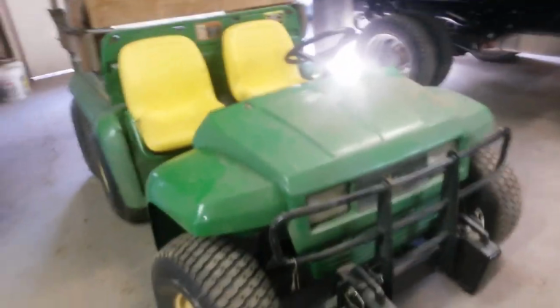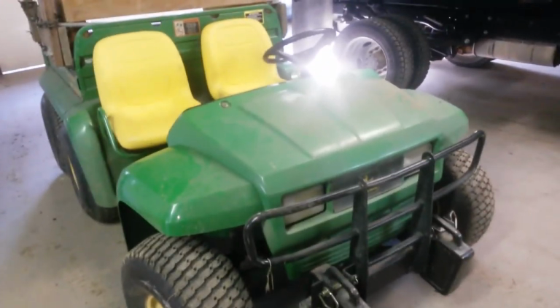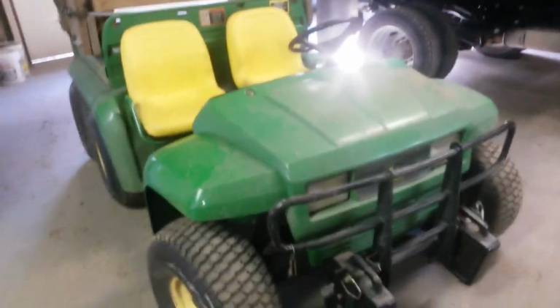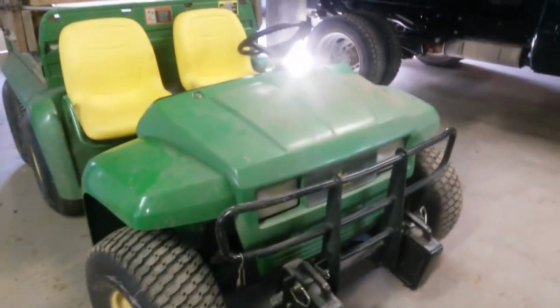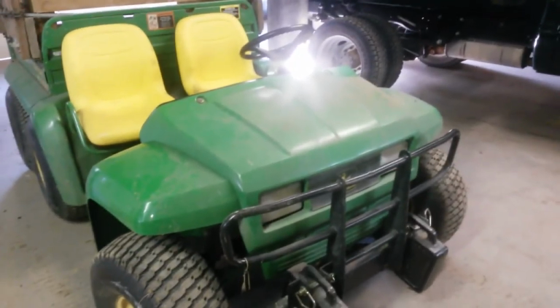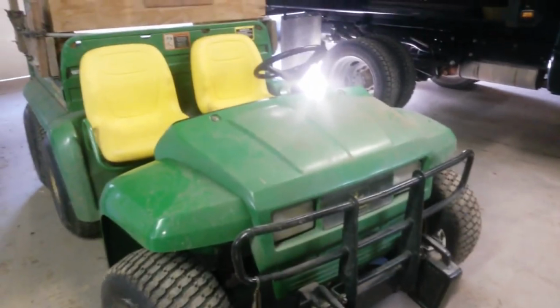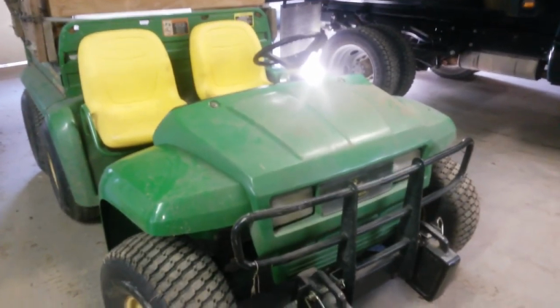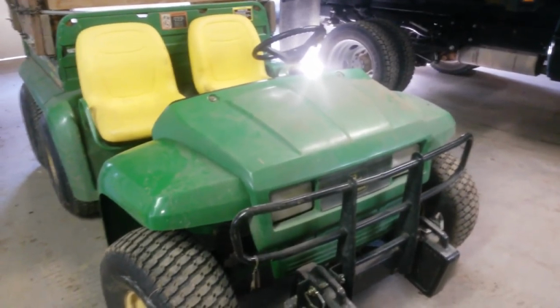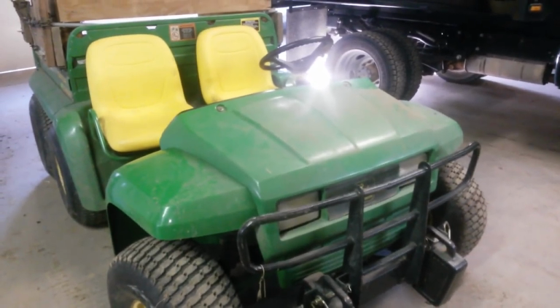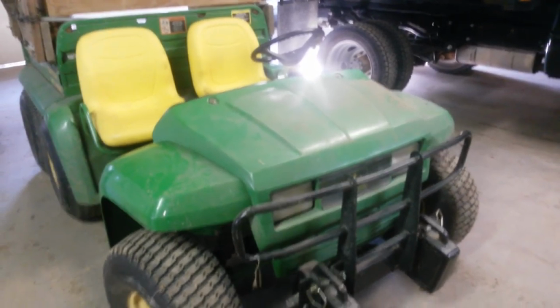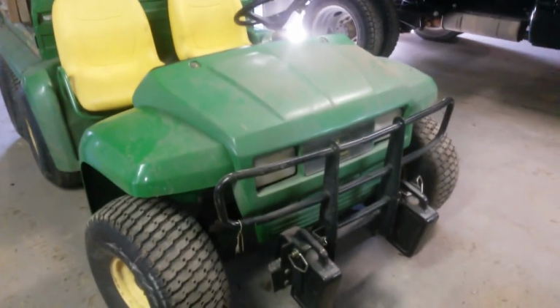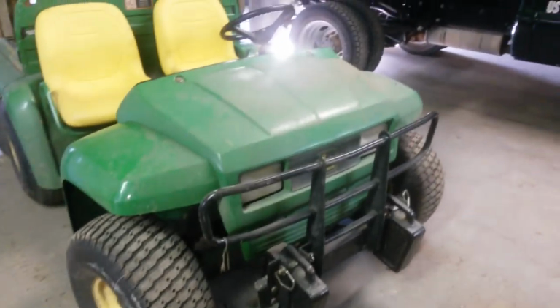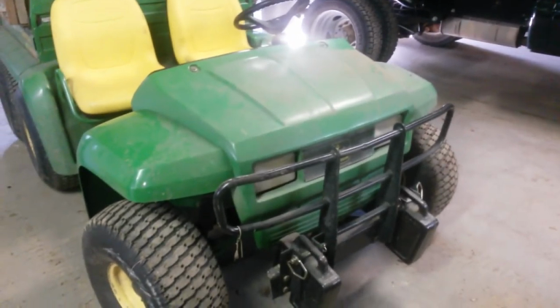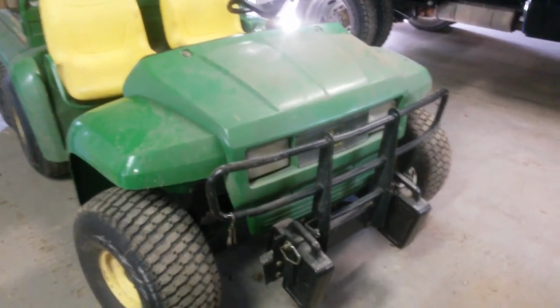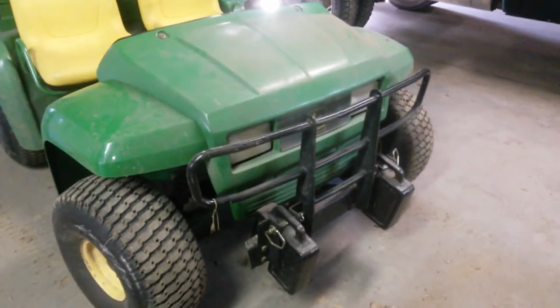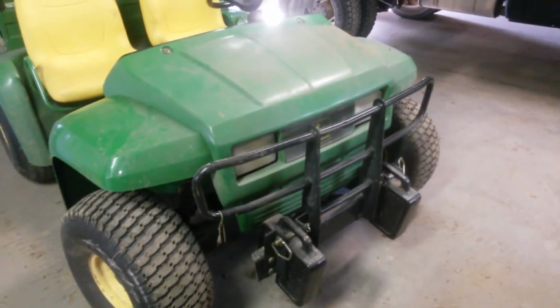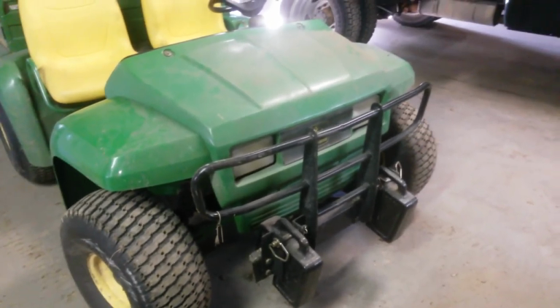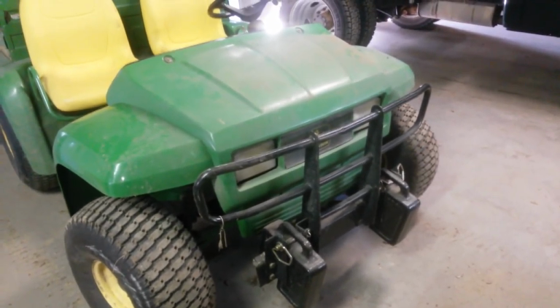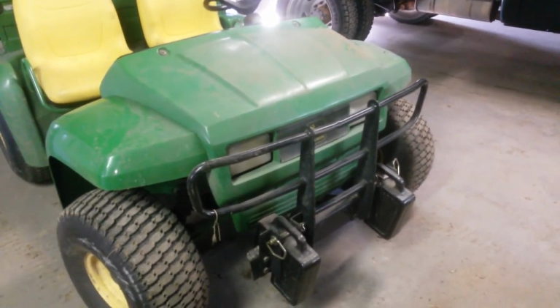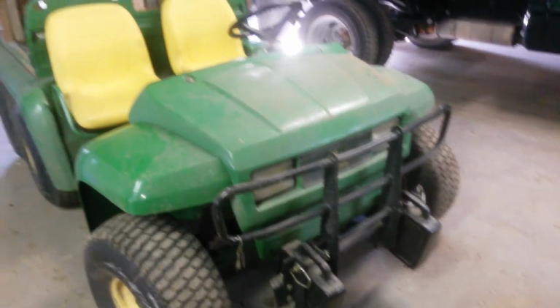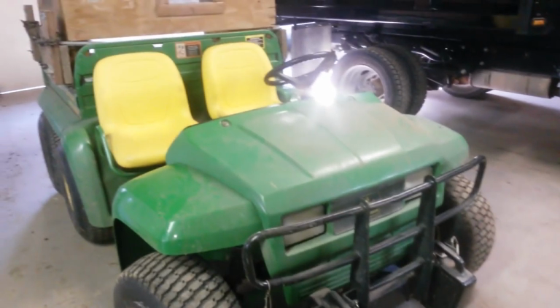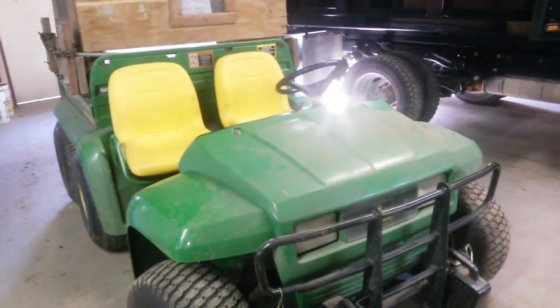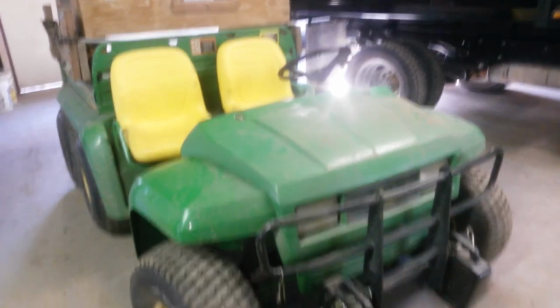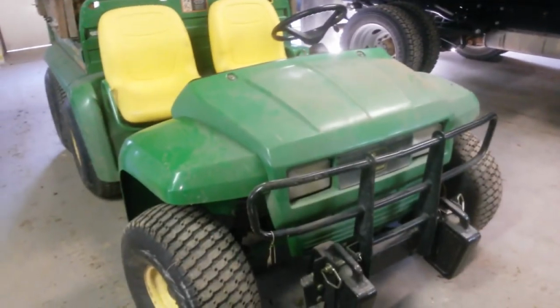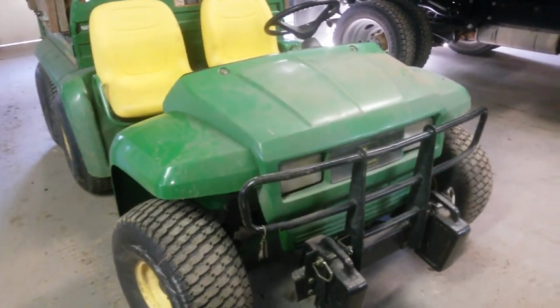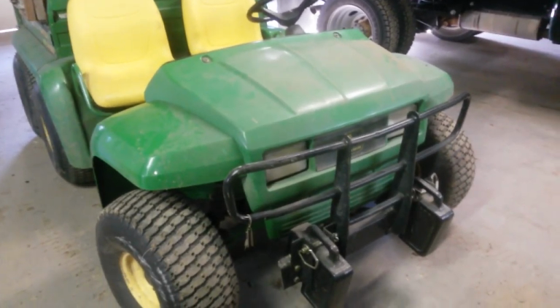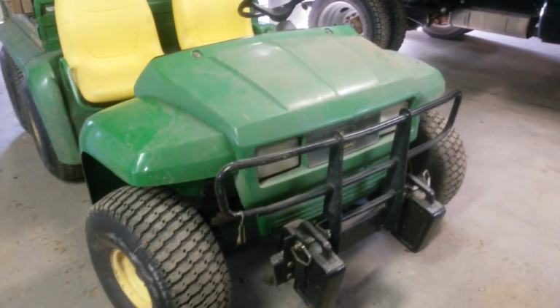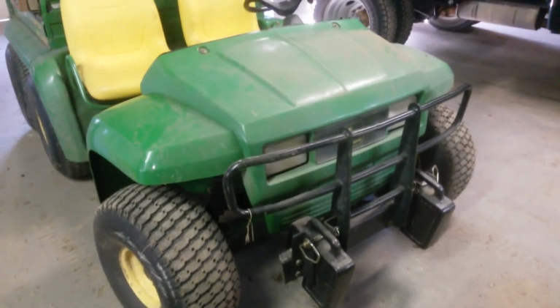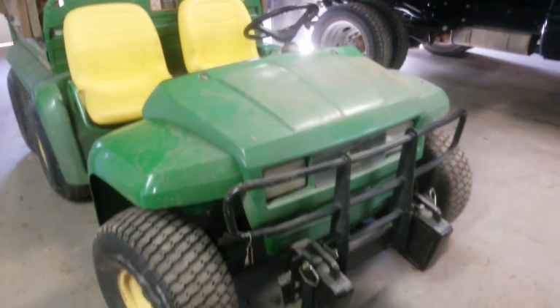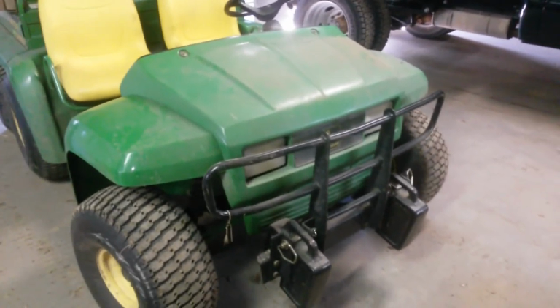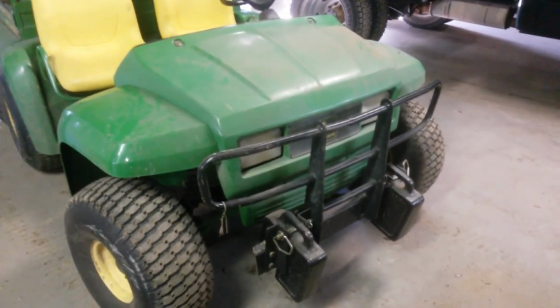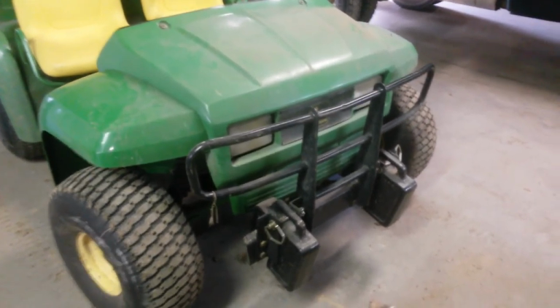This is our six-by-four diesel John Deere Gator. I just wanted to go over briefly some modifications that we've made to it that have addressed a number of complaints that I believe are common to this piece of equipment.